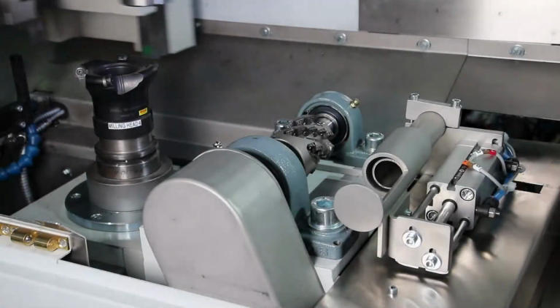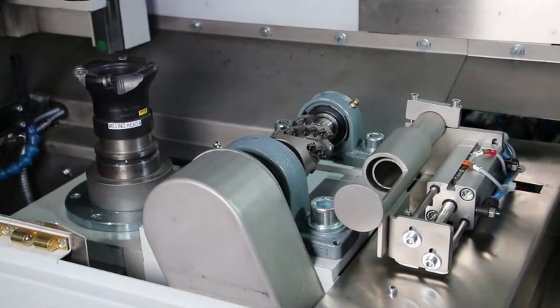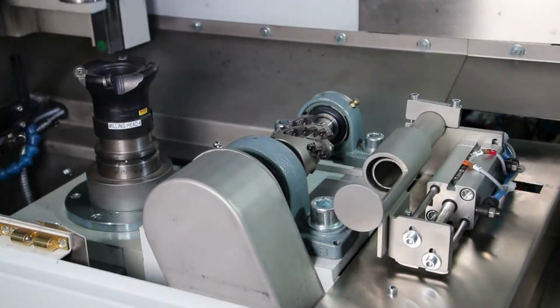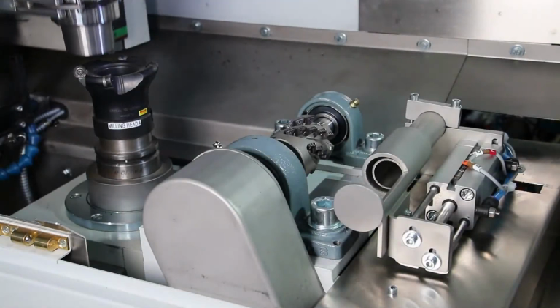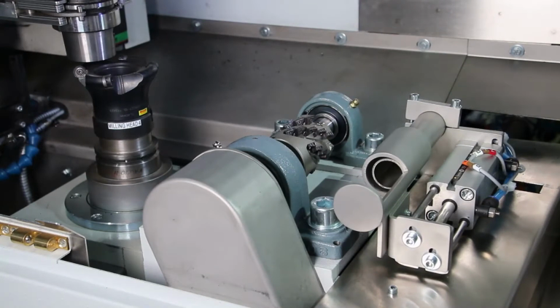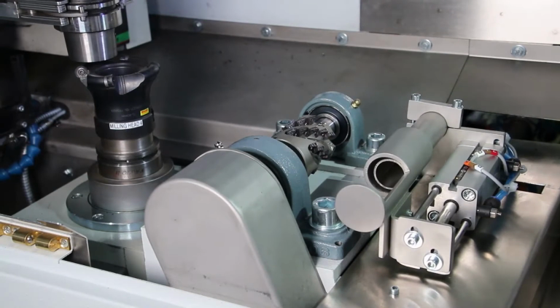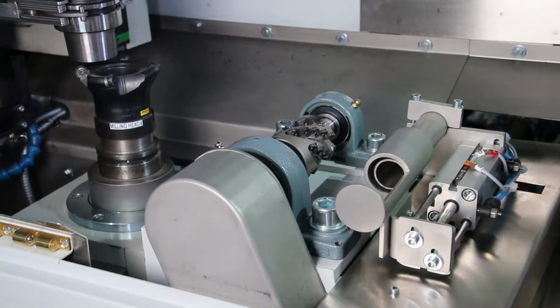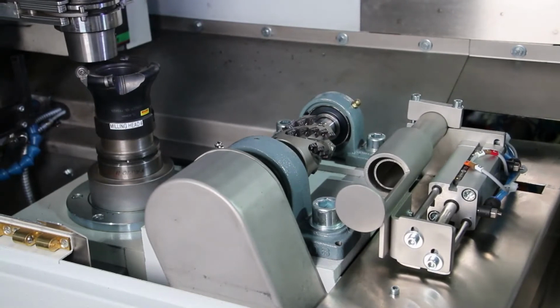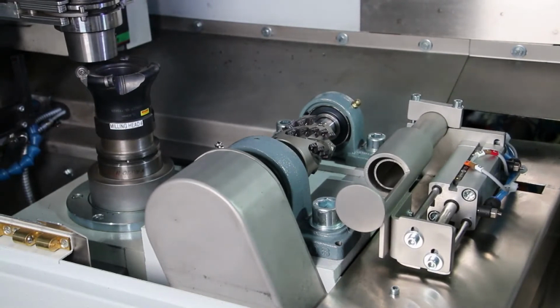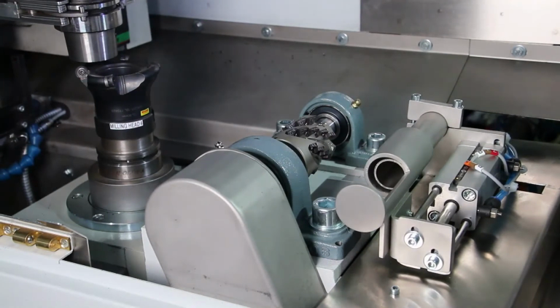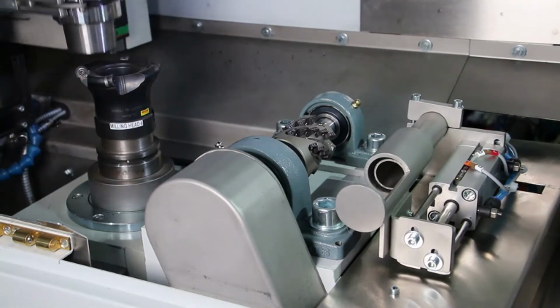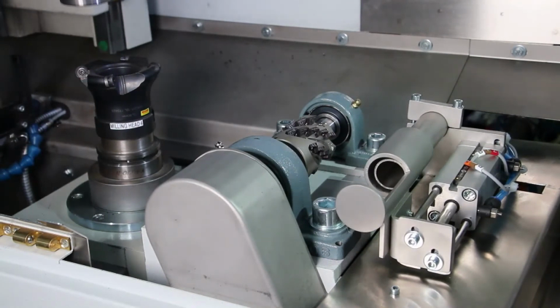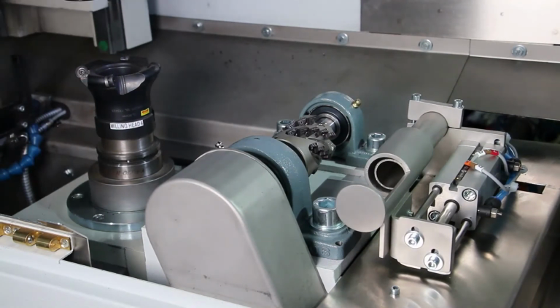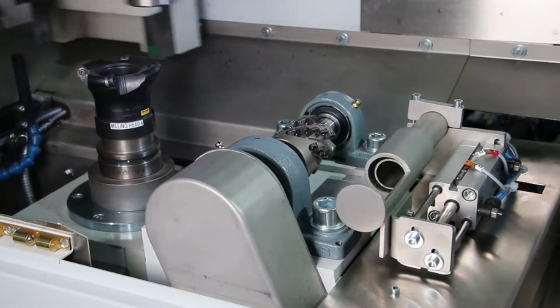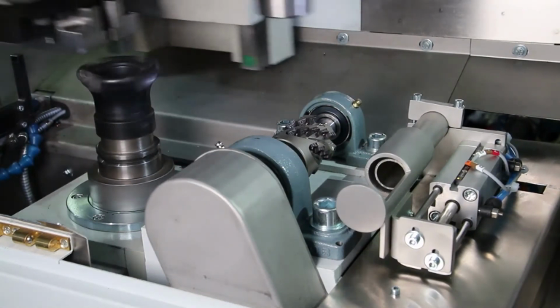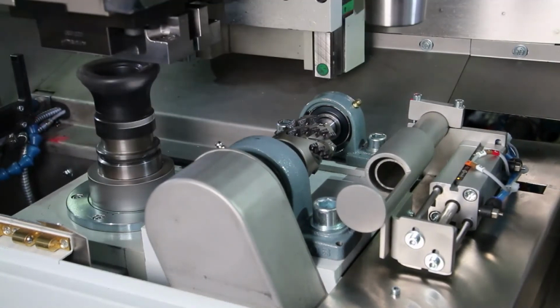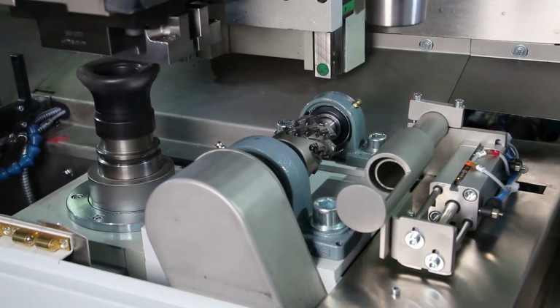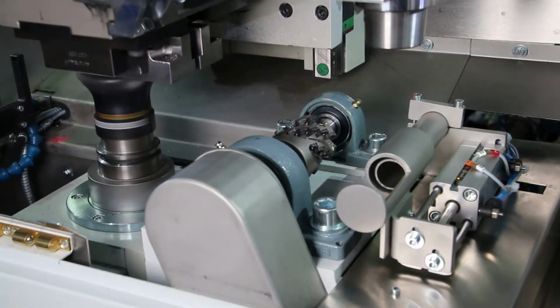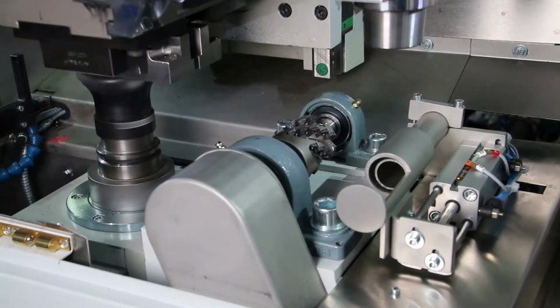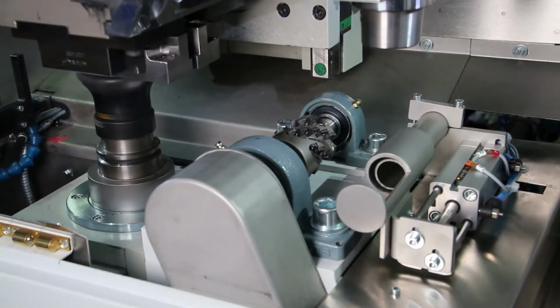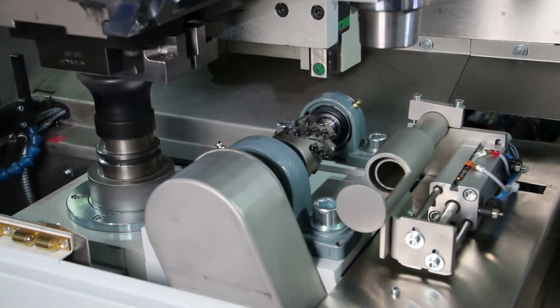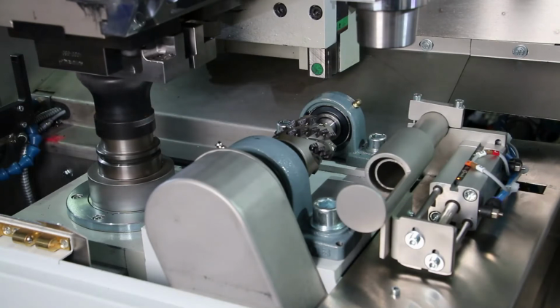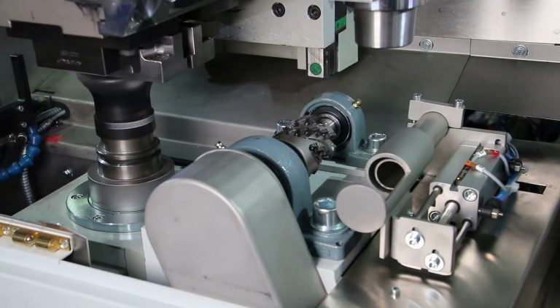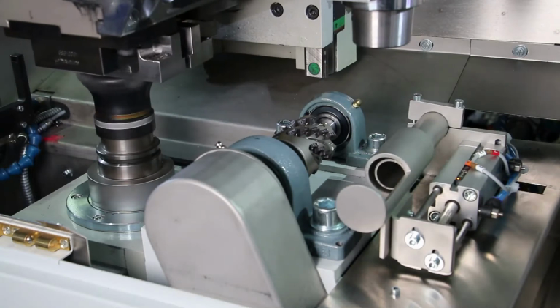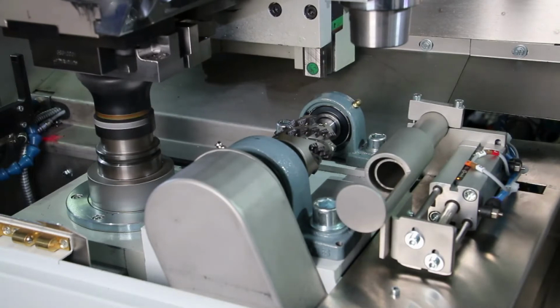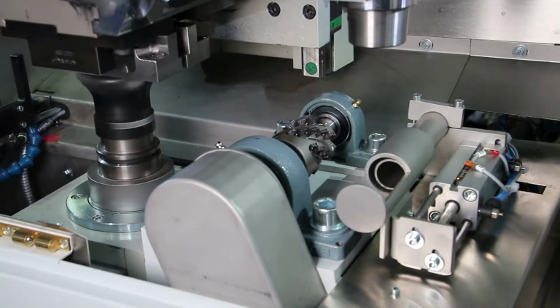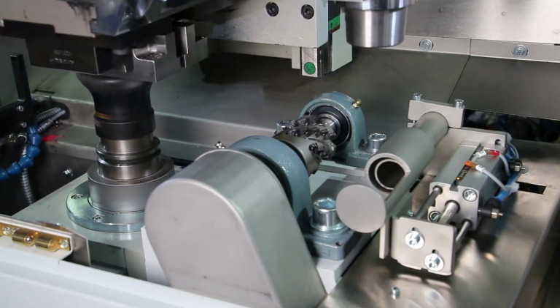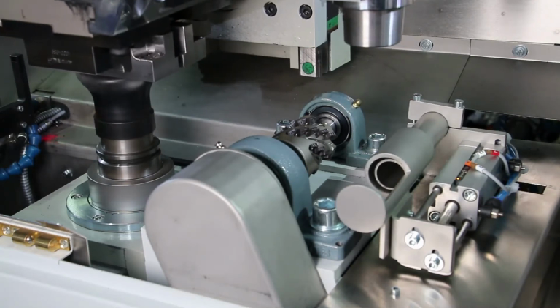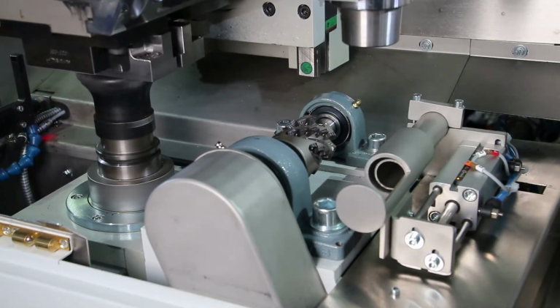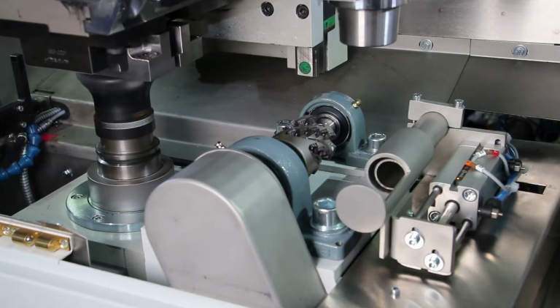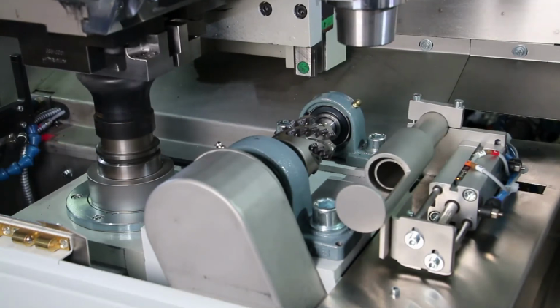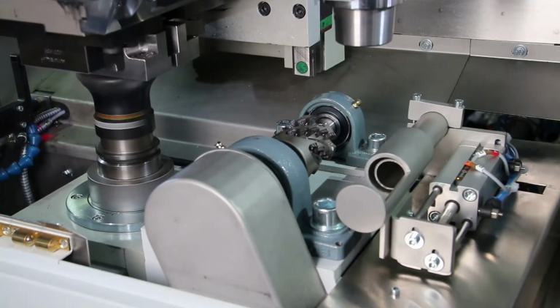After the sample has been fed into the machine by a robot or operator, the uppermost scale layer is removed by the standard face milling cutter.